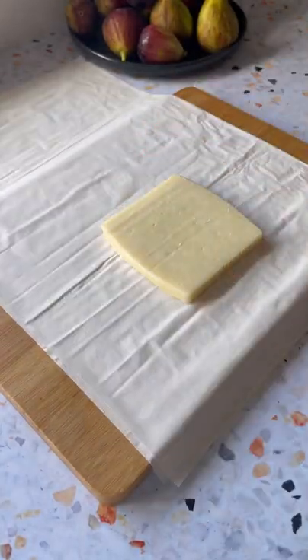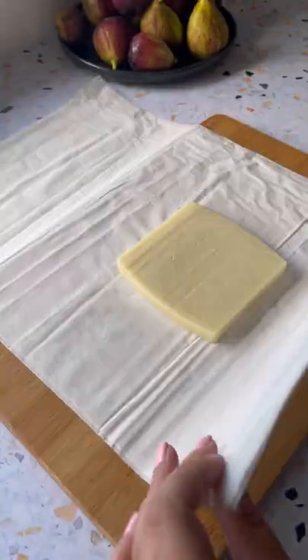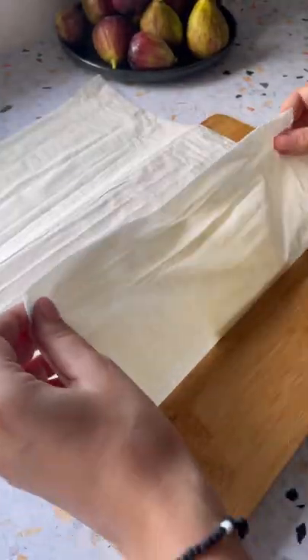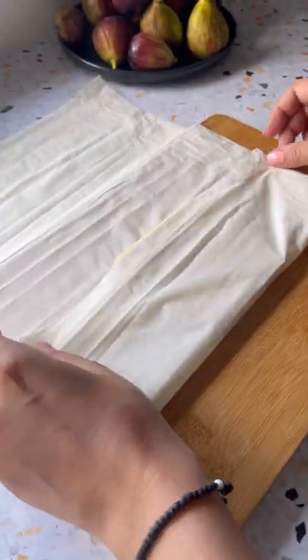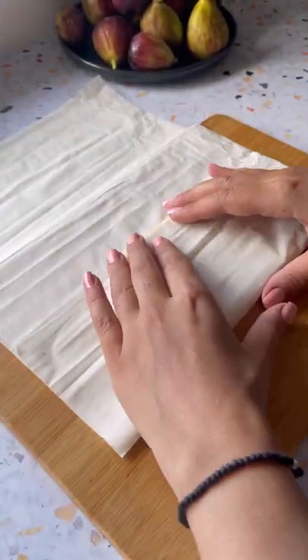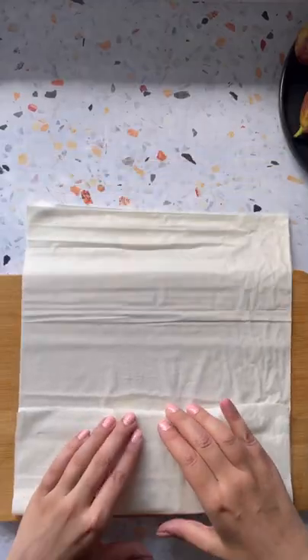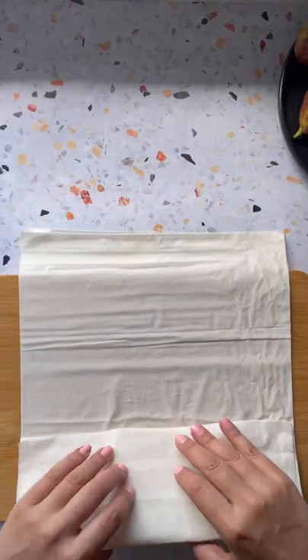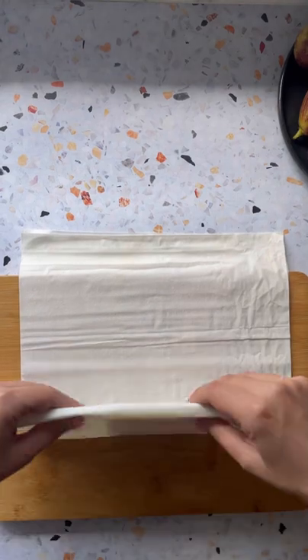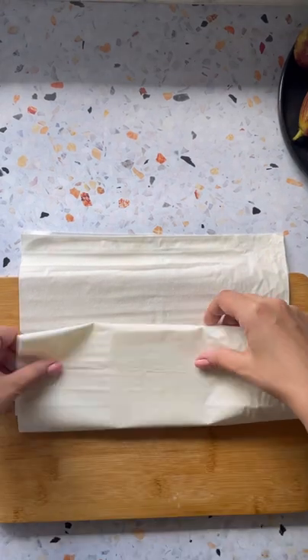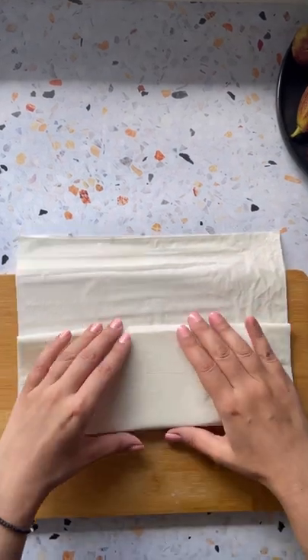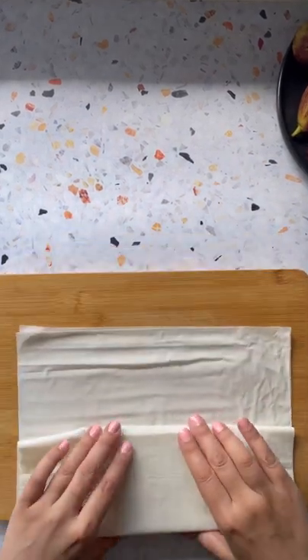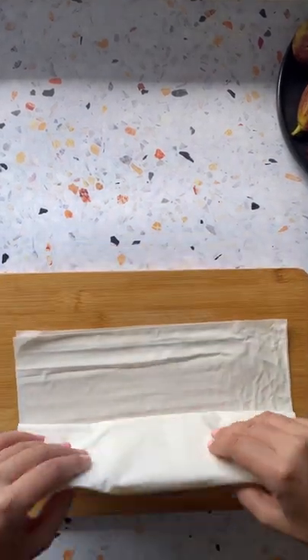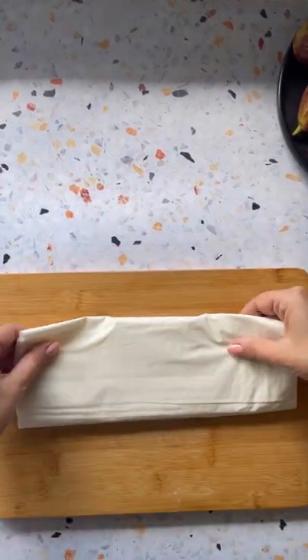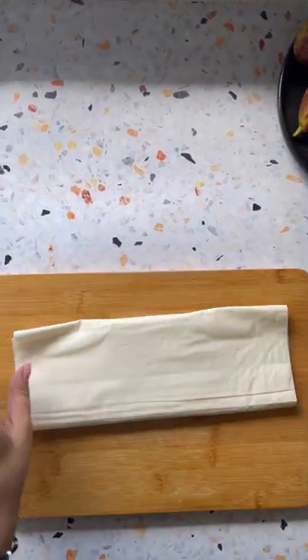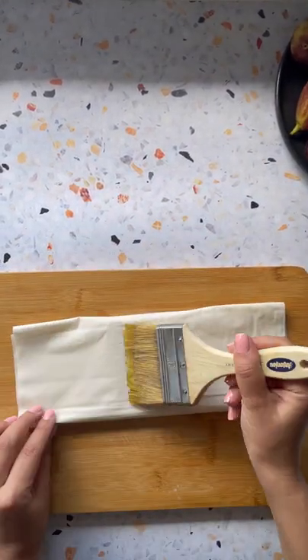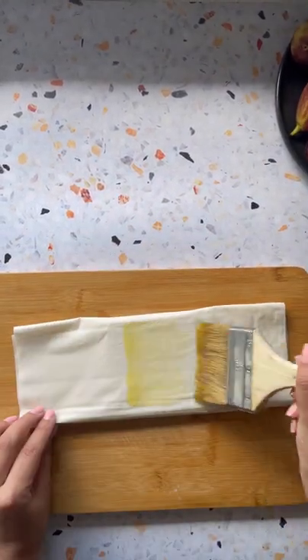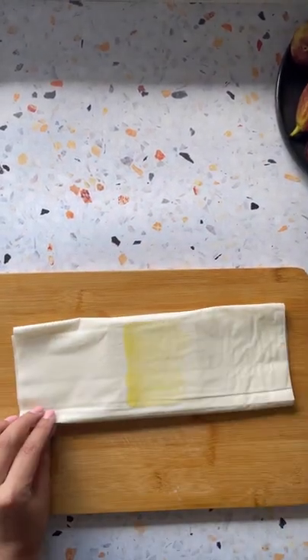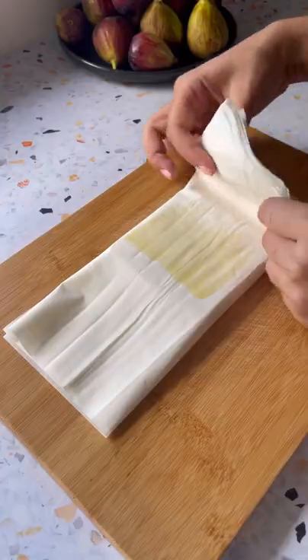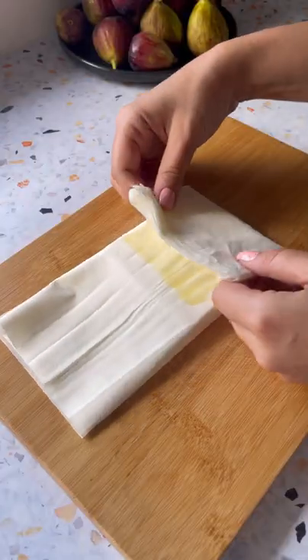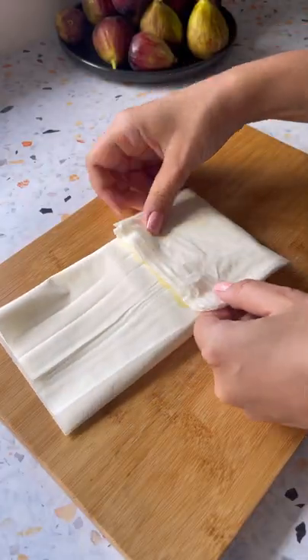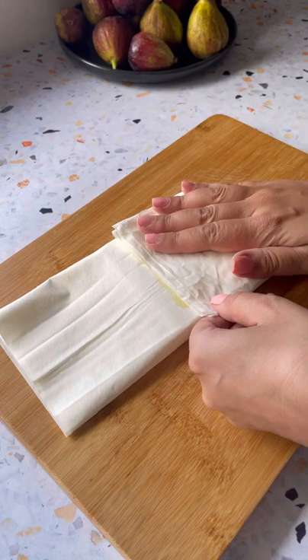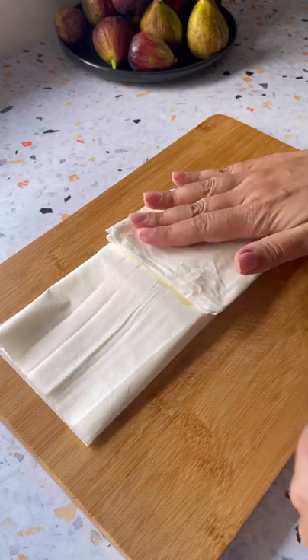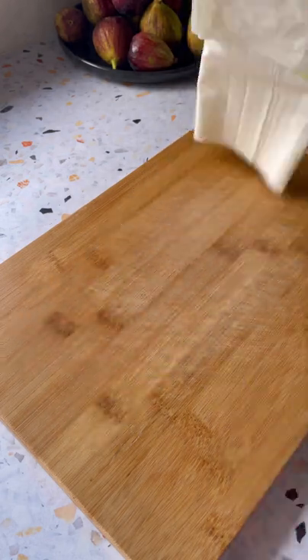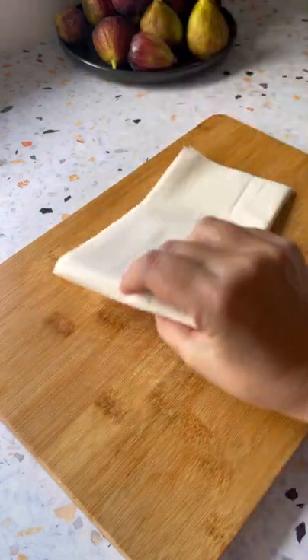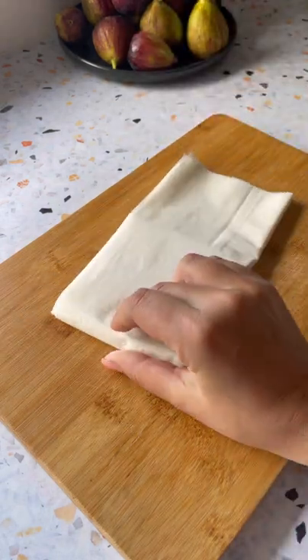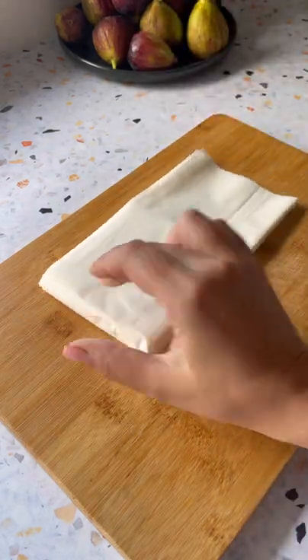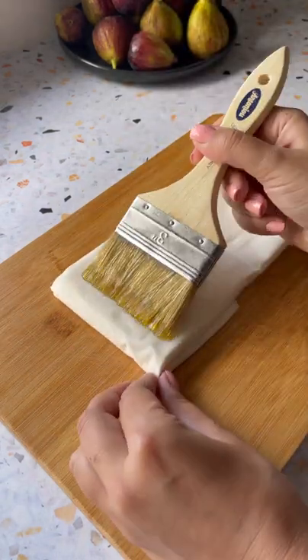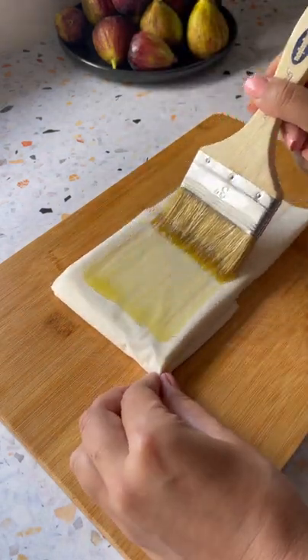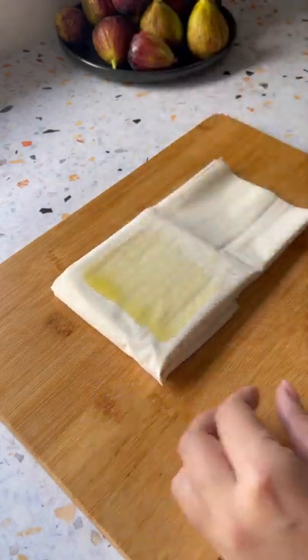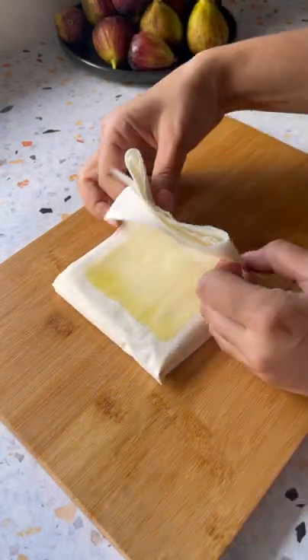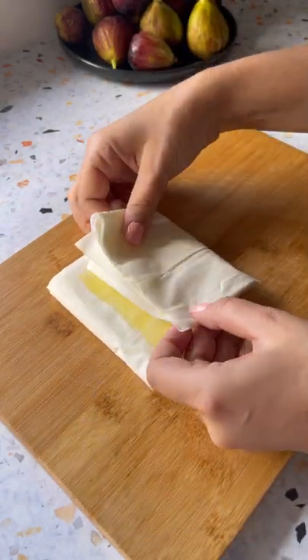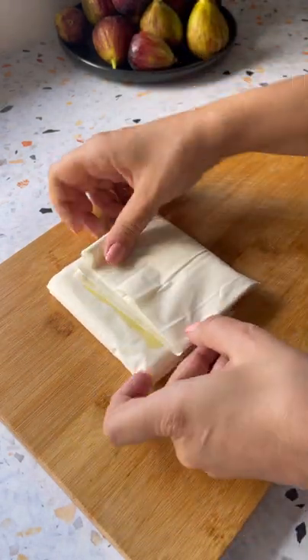When ready, lay out two sheets of phyllo pastry onto your work surface and place the cheese below the center of the phyllo. Wrap the saganaki and use a little olive oil to fold in the sides. This will help it hold in place whilst it fries.